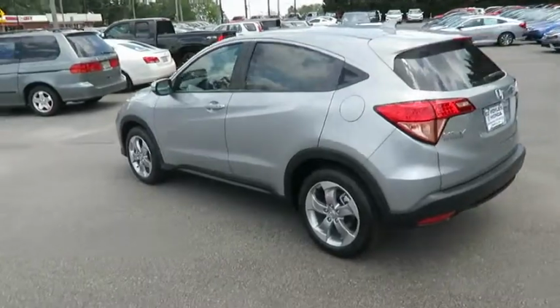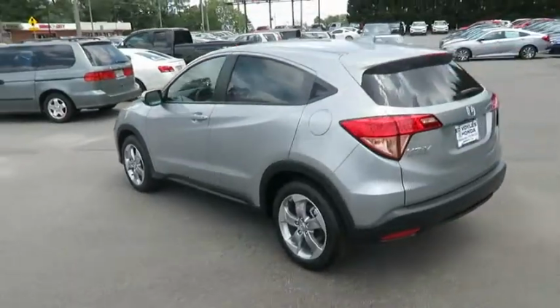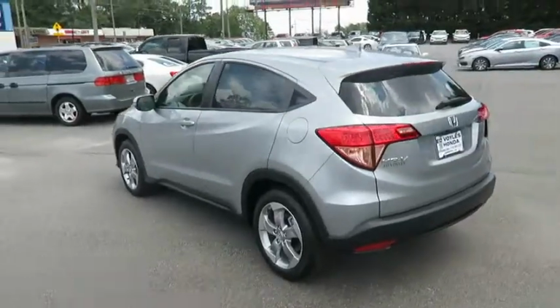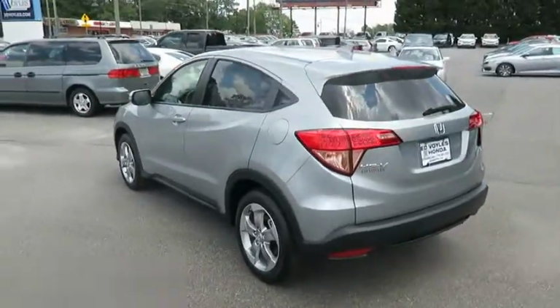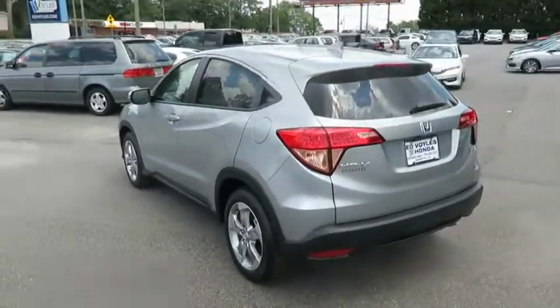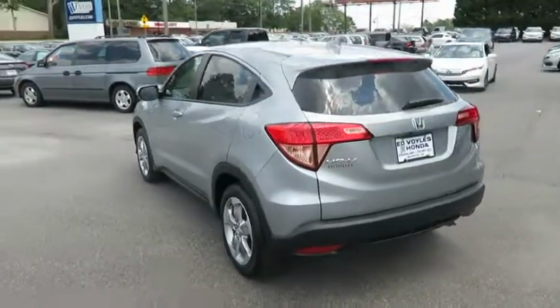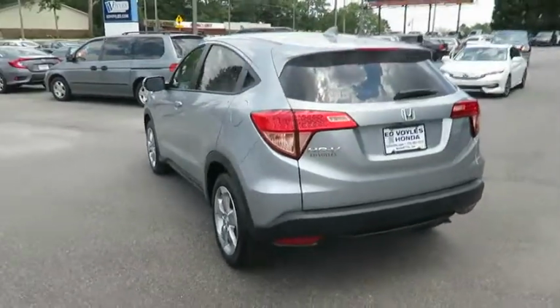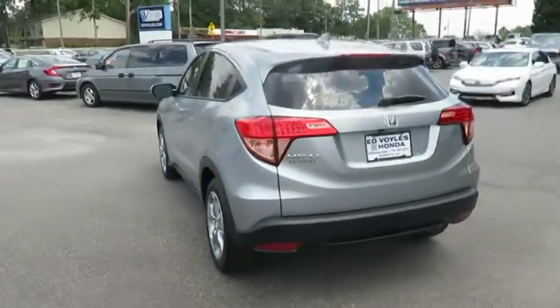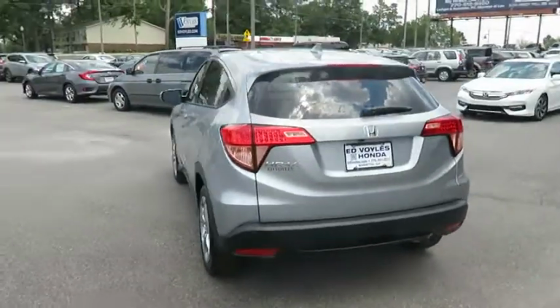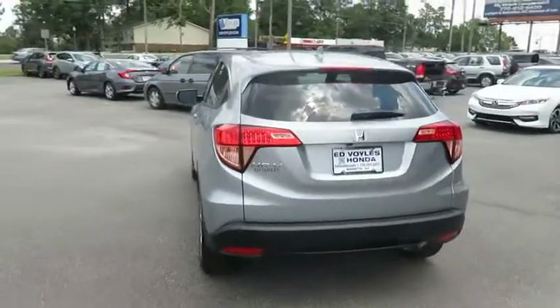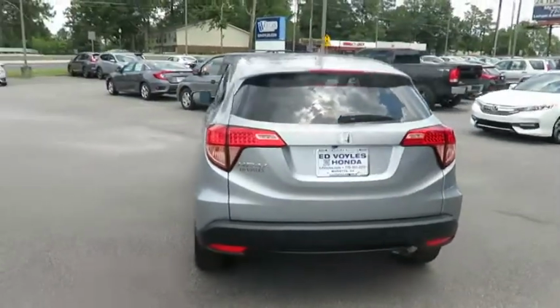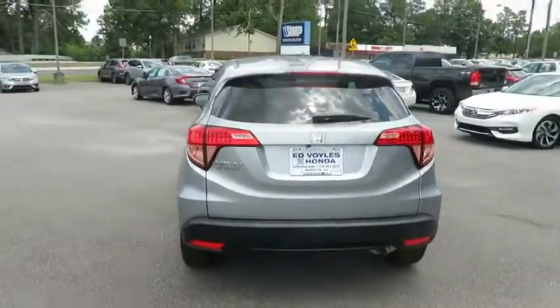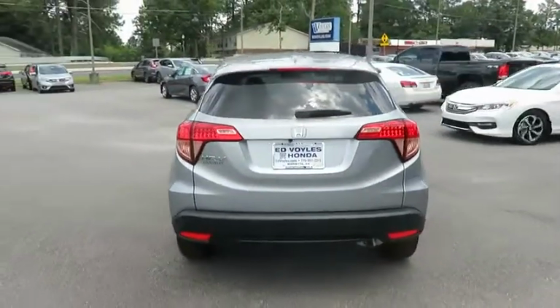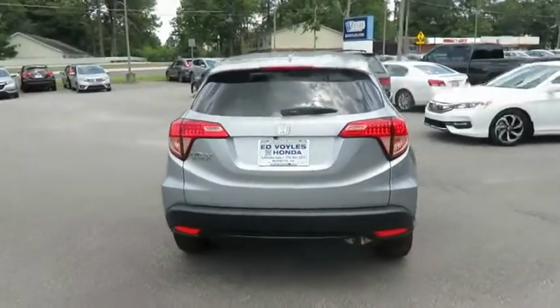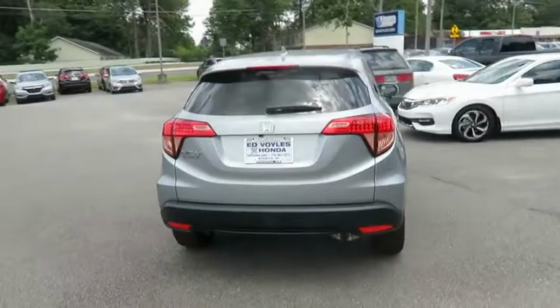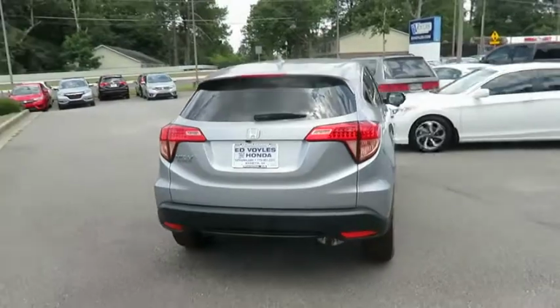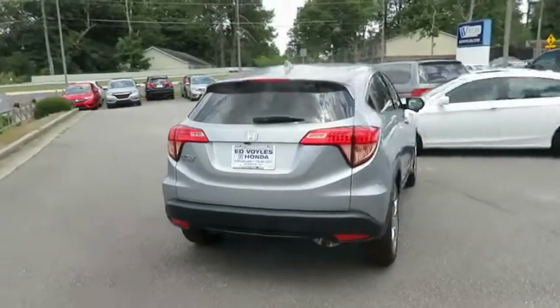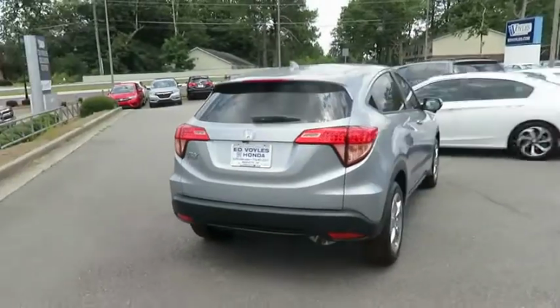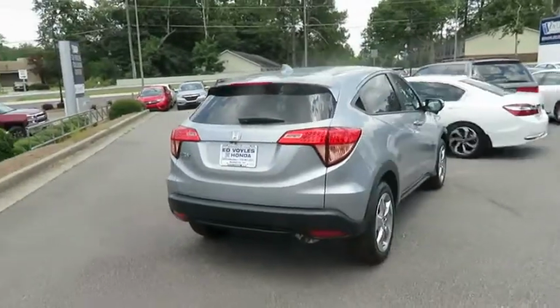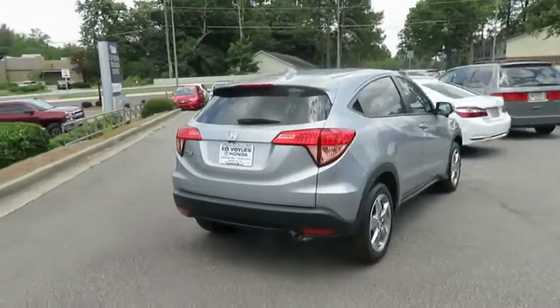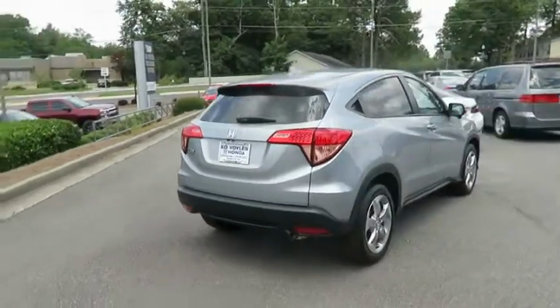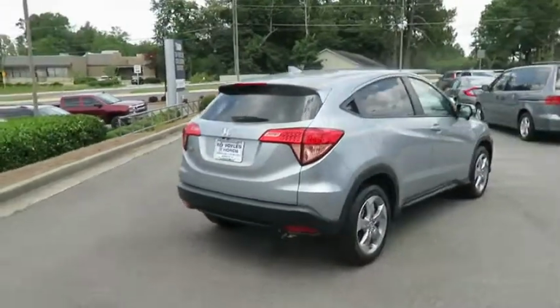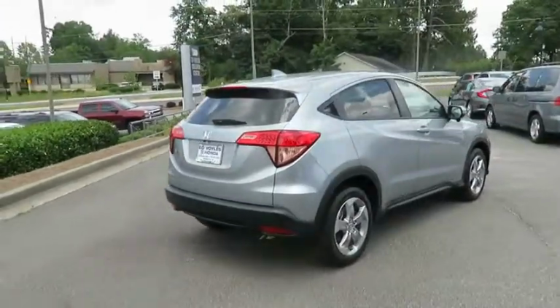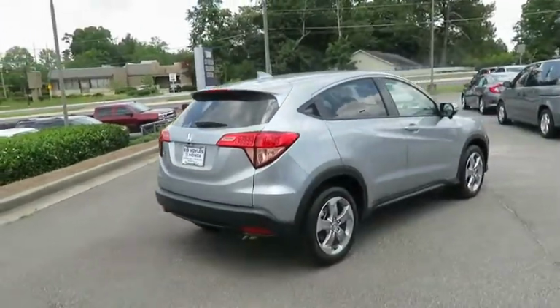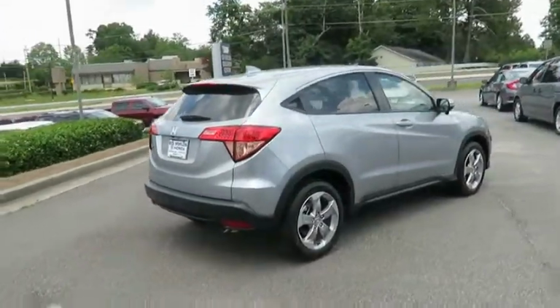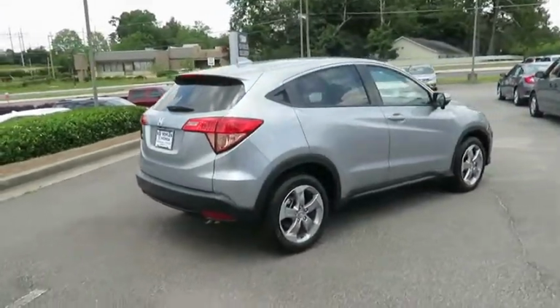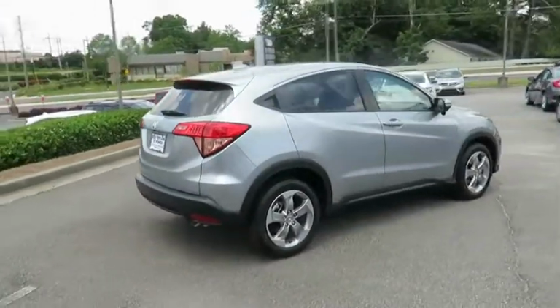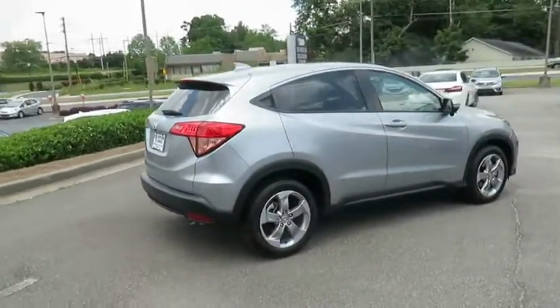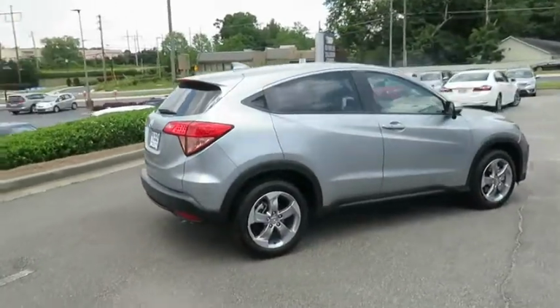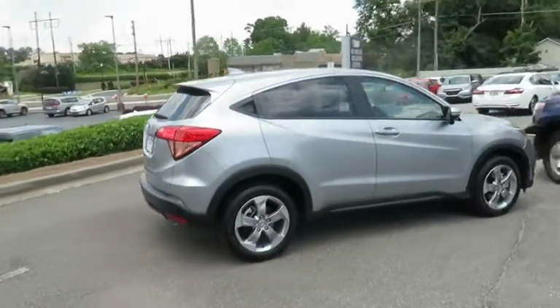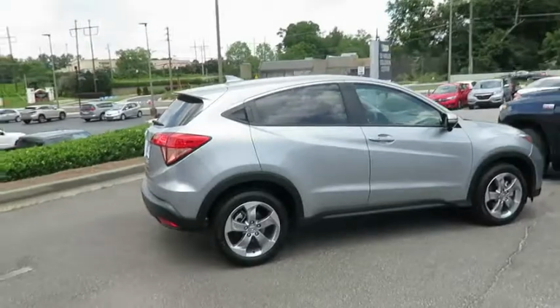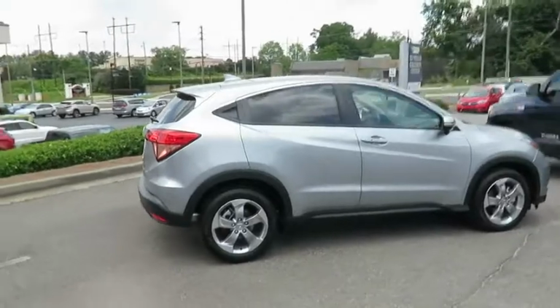Stability control, traction control, steering wheel audio control, keyless entry, backup camera, anti-lock braking system, Bluetooth, adjustable steering wheel, power steering.